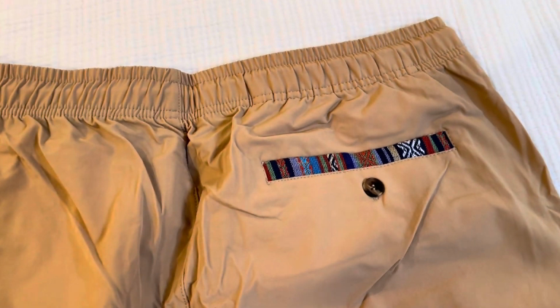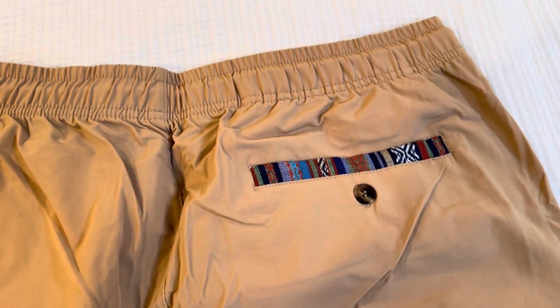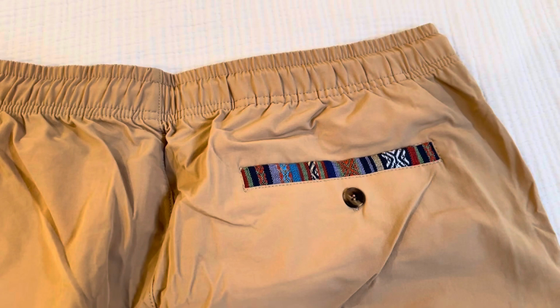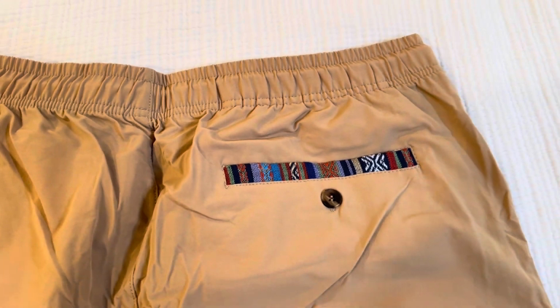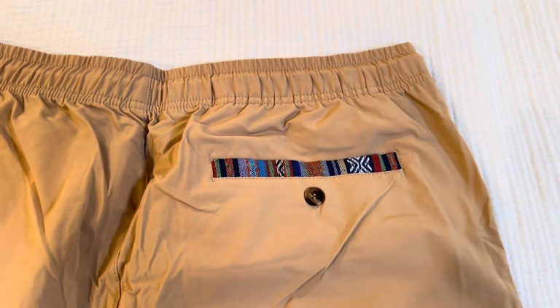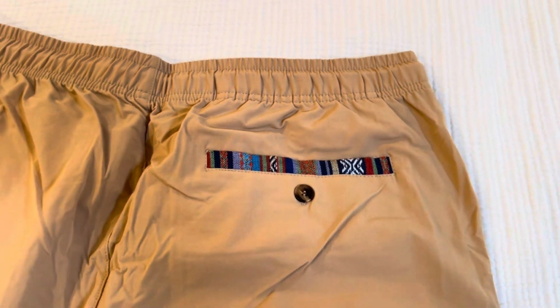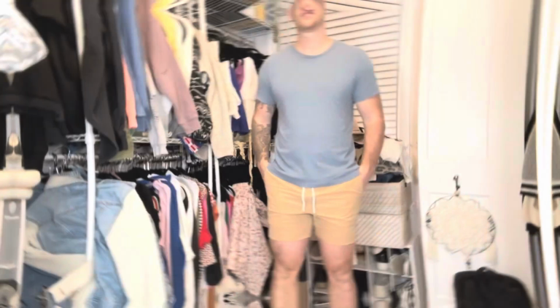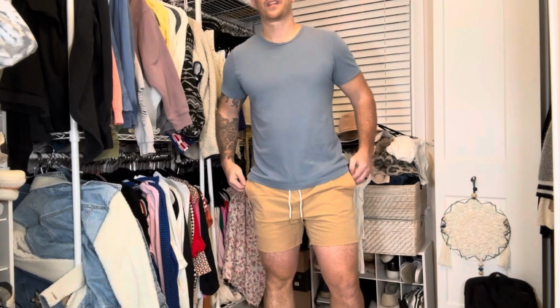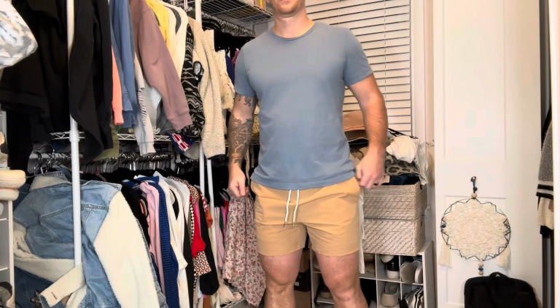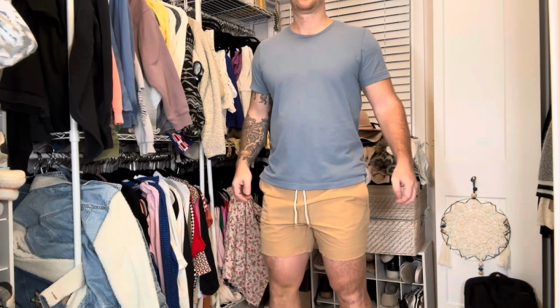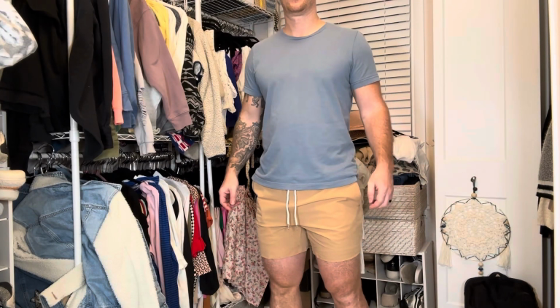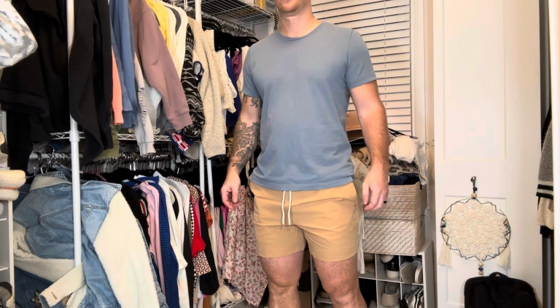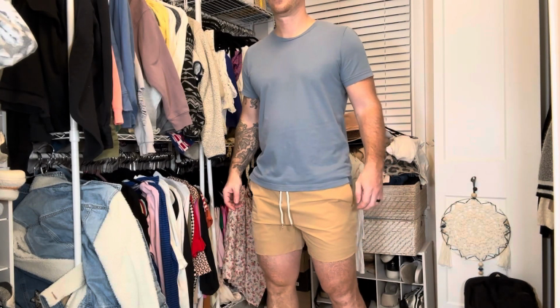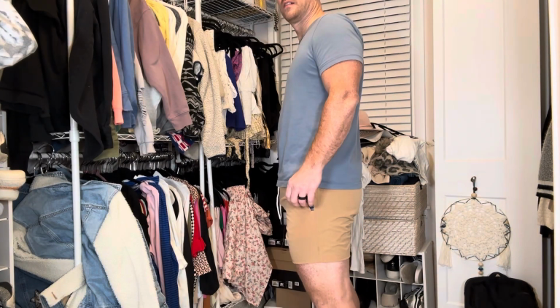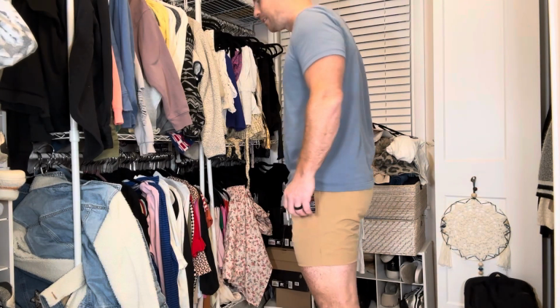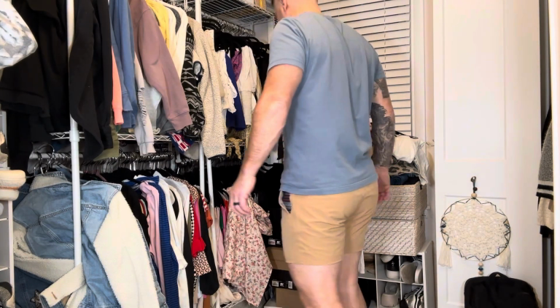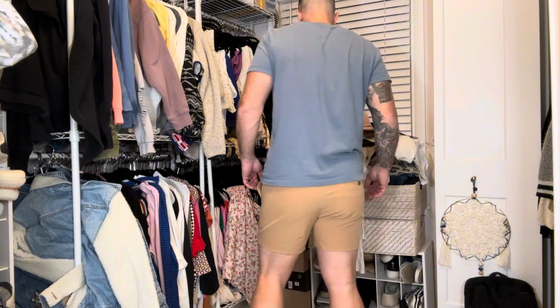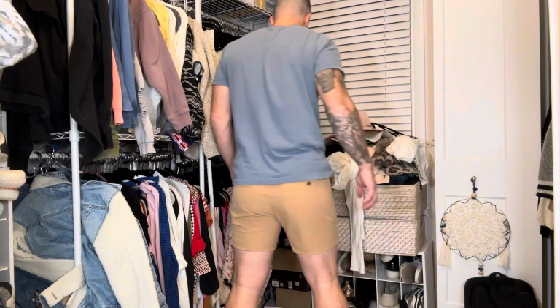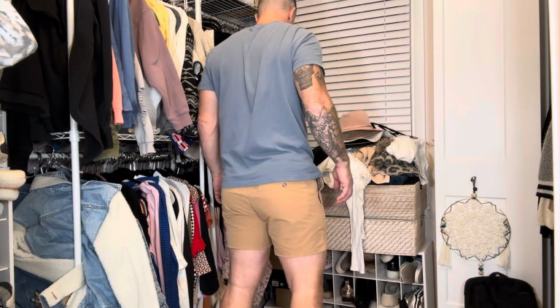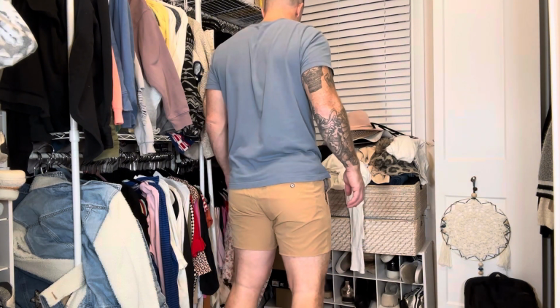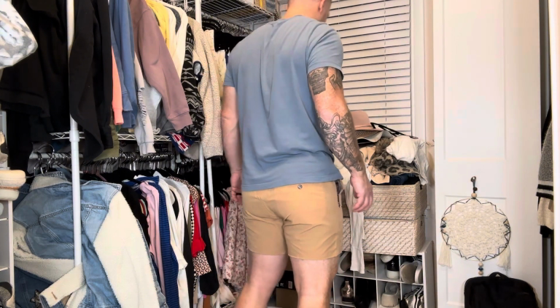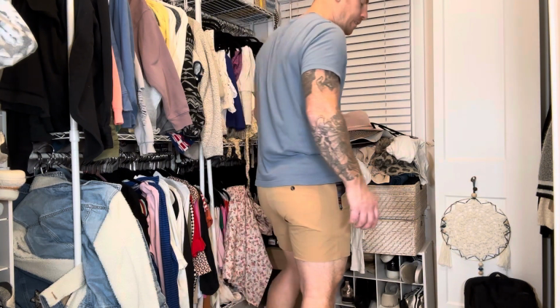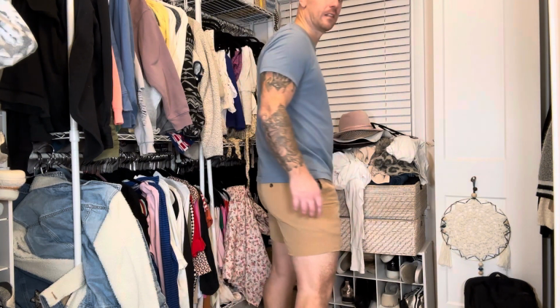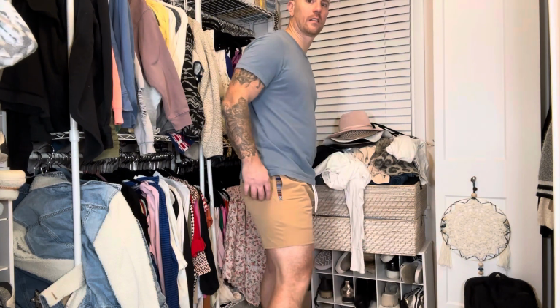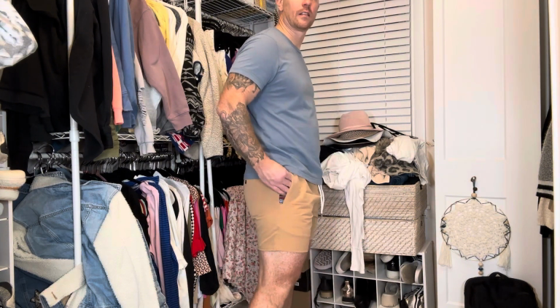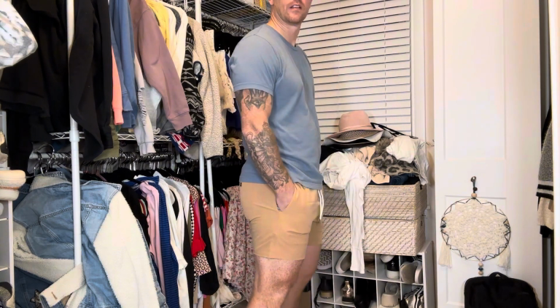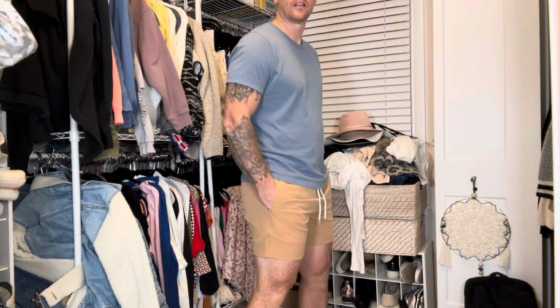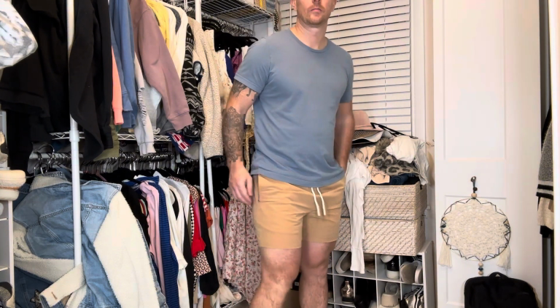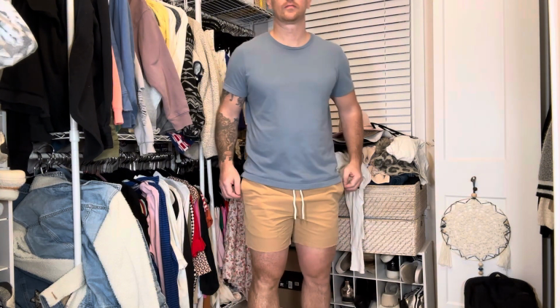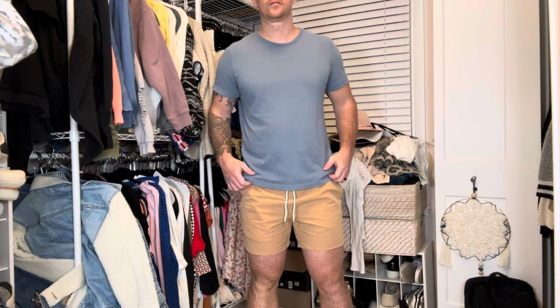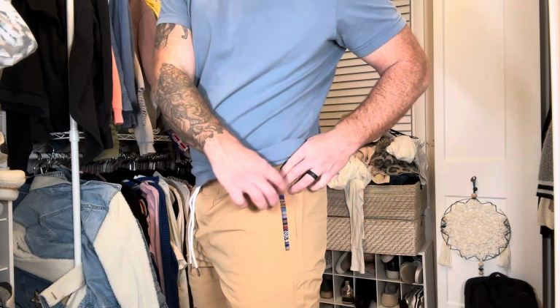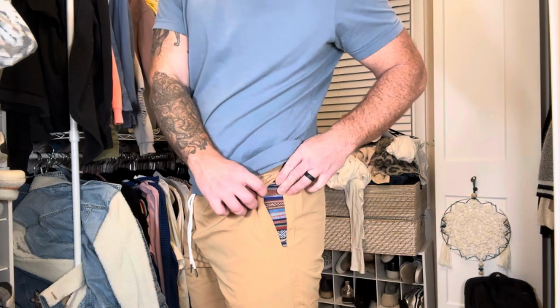These shorts can be used for just about any occasion since they are quick dry. They move around really easy and are flexible, making them suitable for the gym or athletic activities. They're also great for golfing or just going to a casual outing.